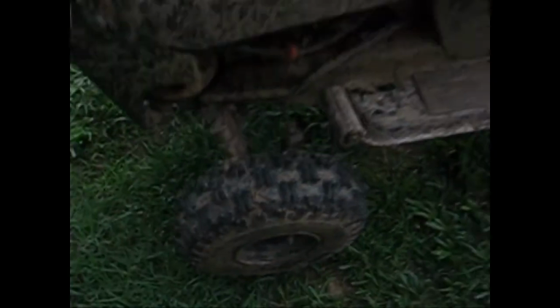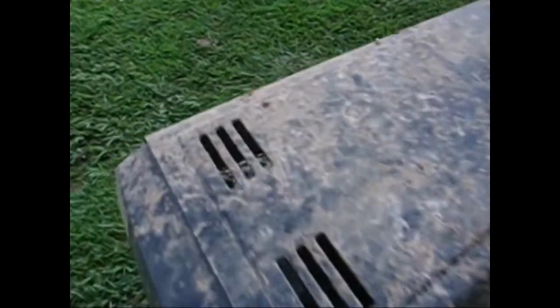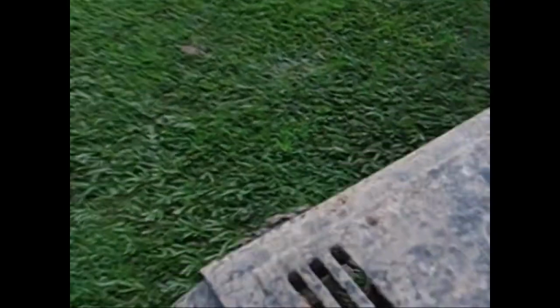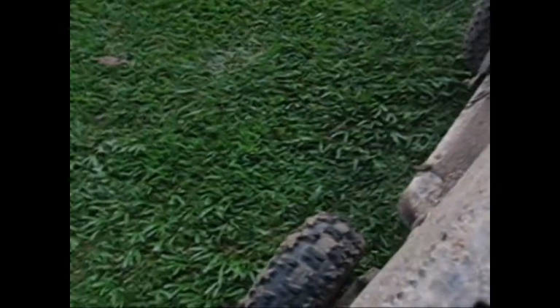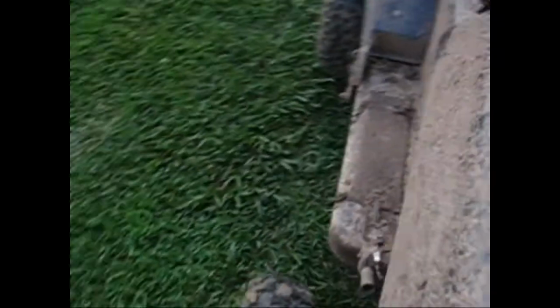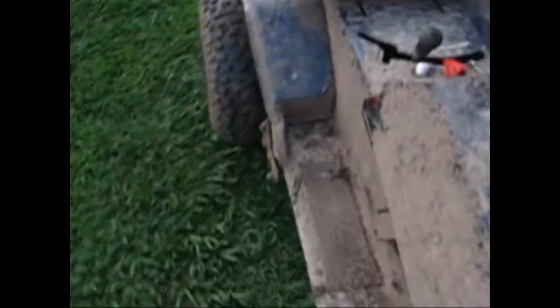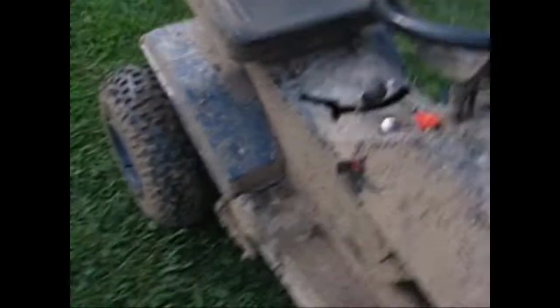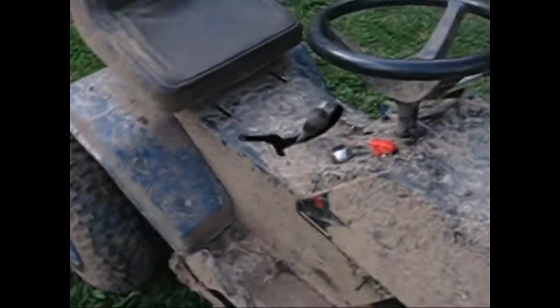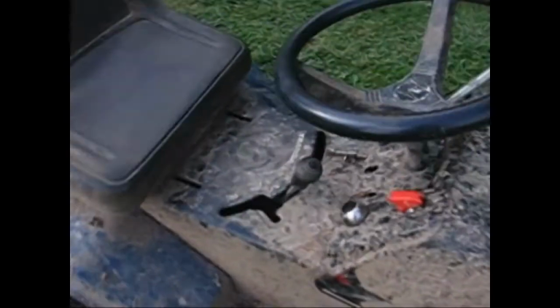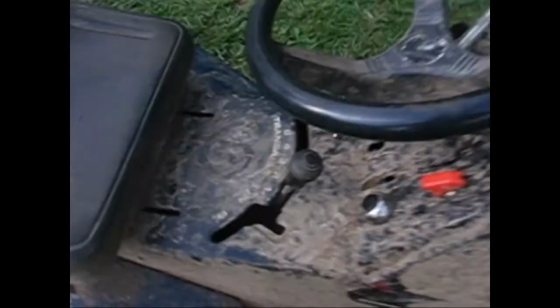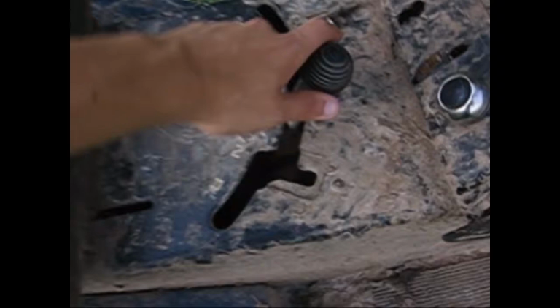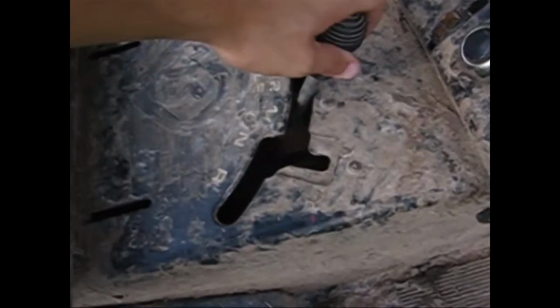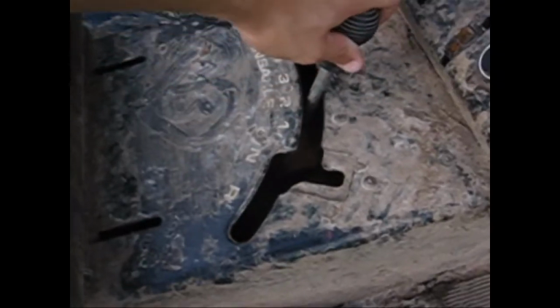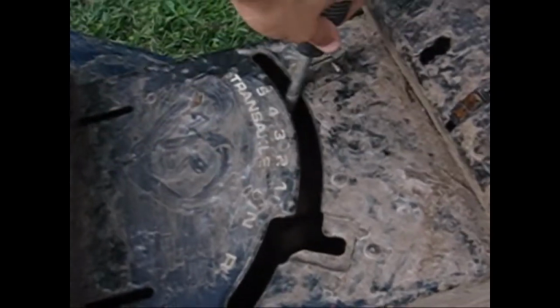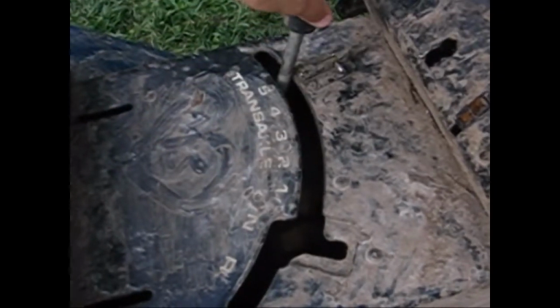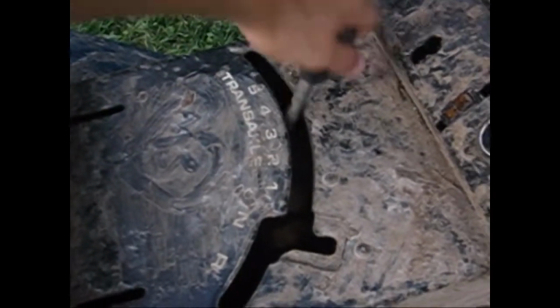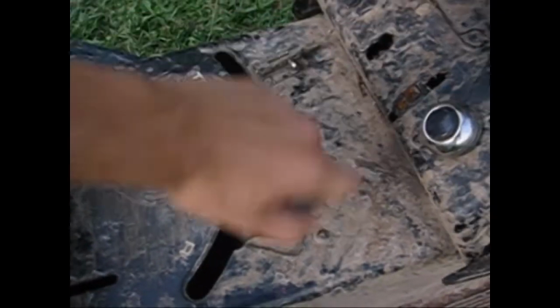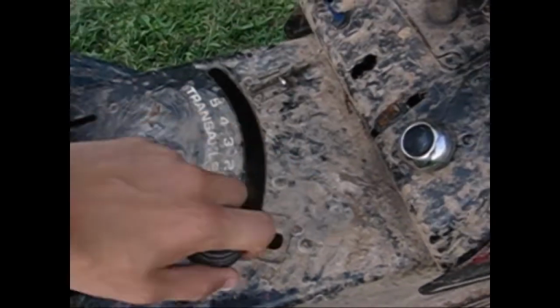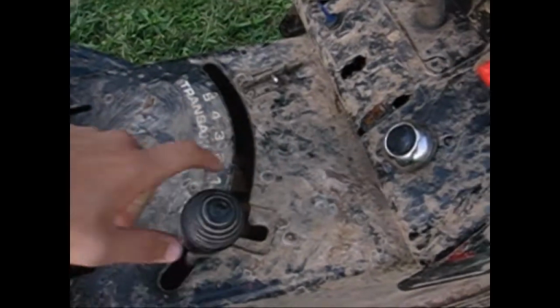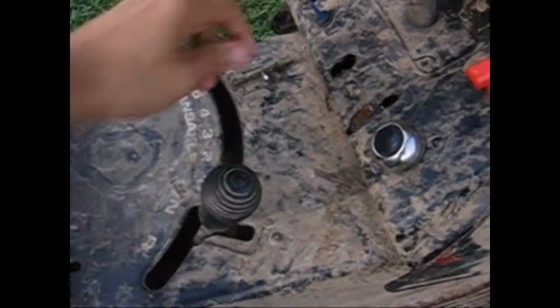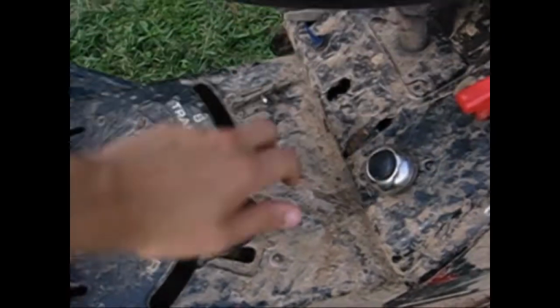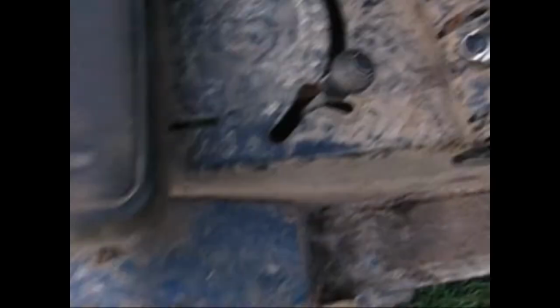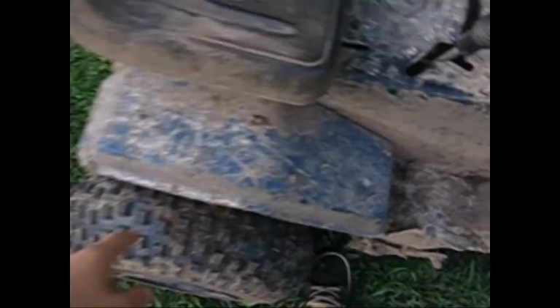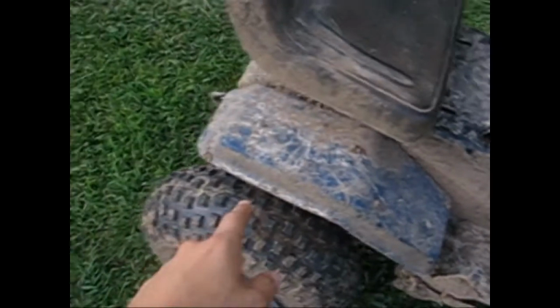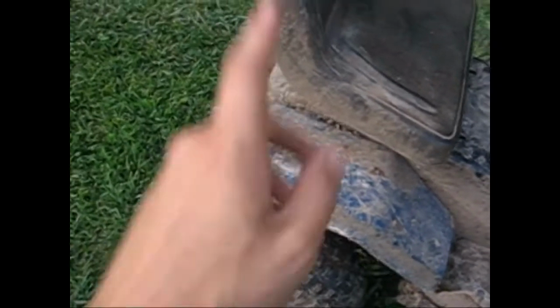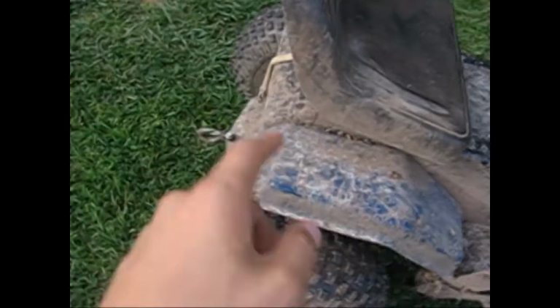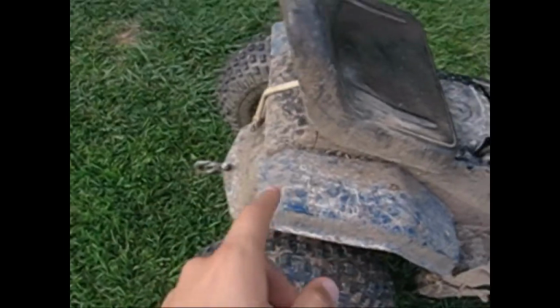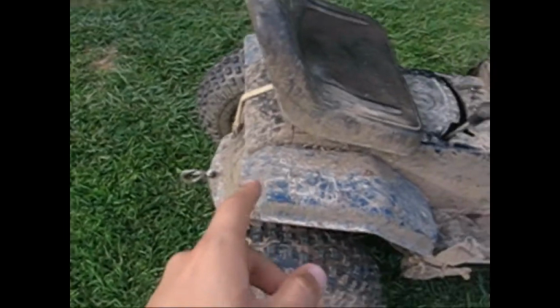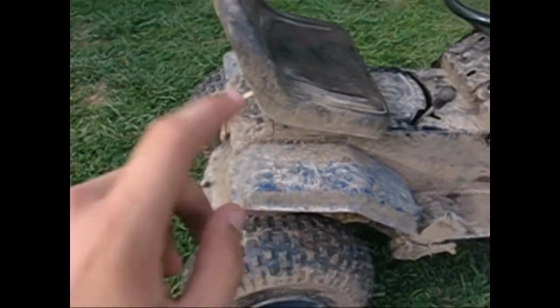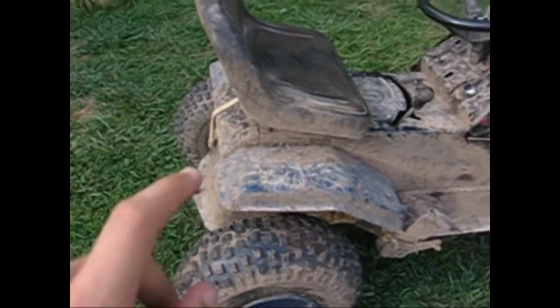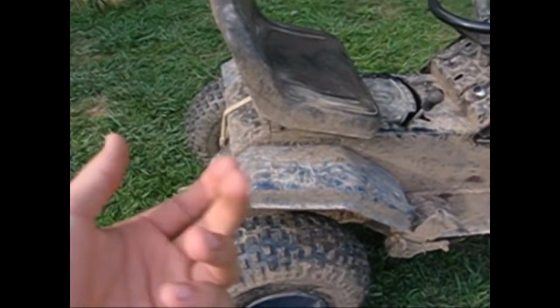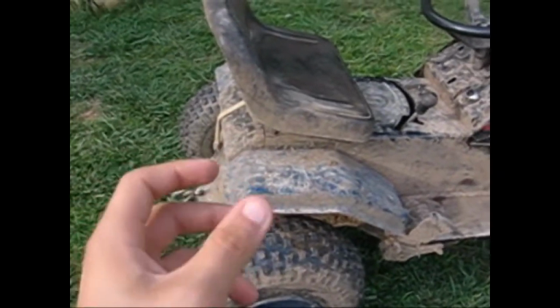It has a 5-speed center shift transmission. It is locked — it is a Fozzy Locker in there, so you fill the teeth in and it locks.